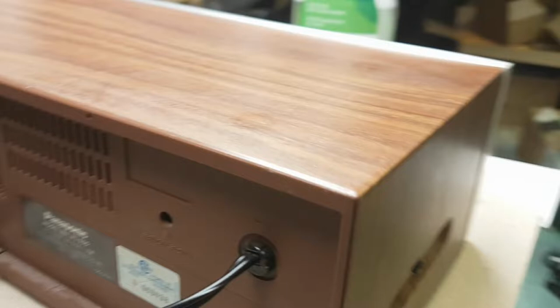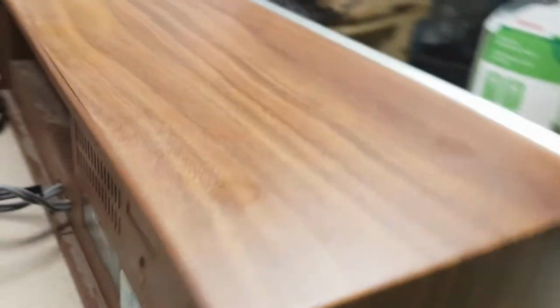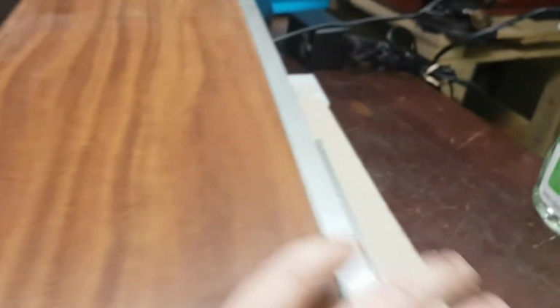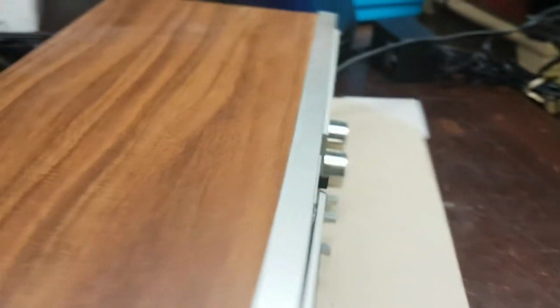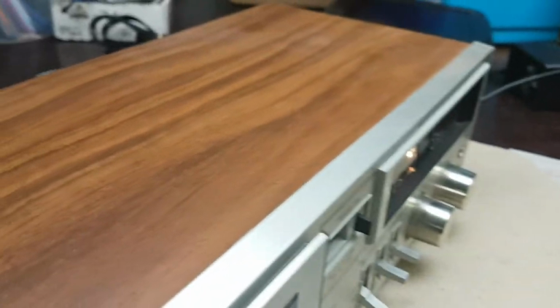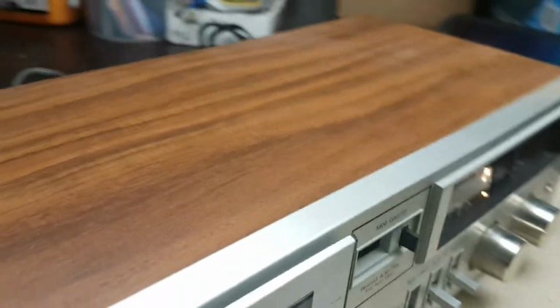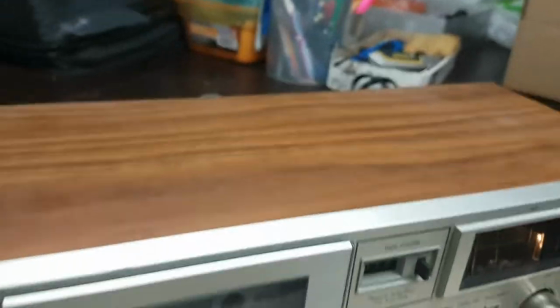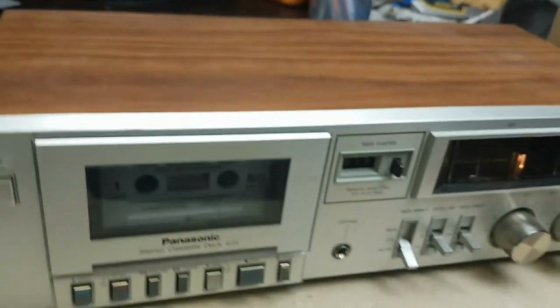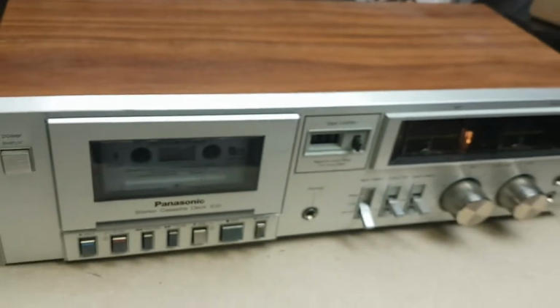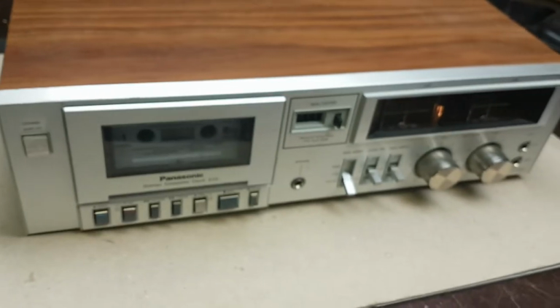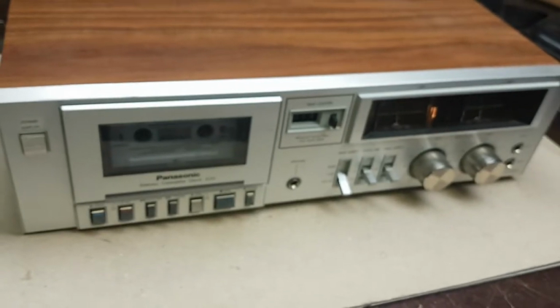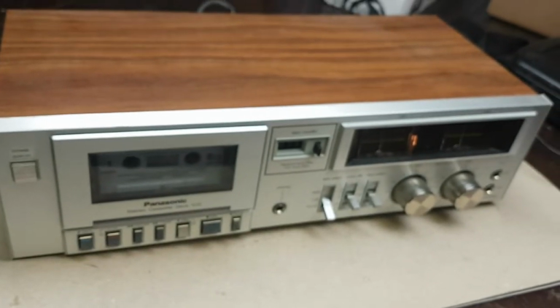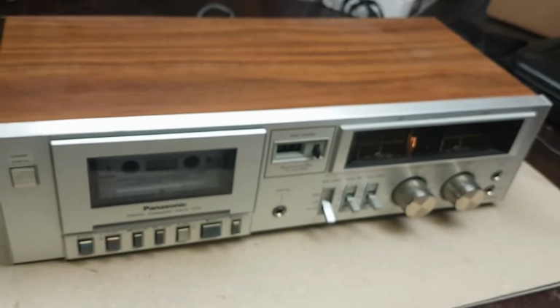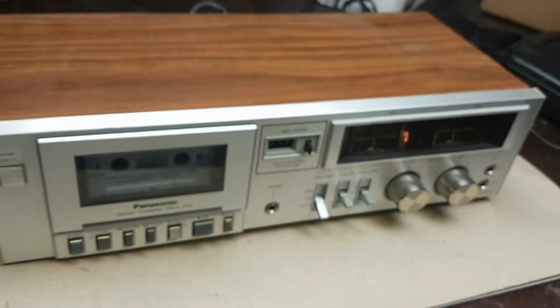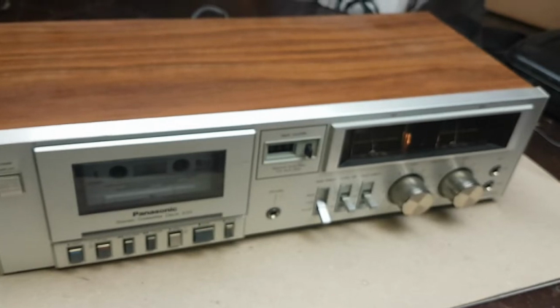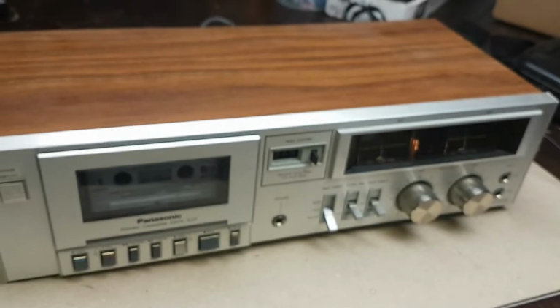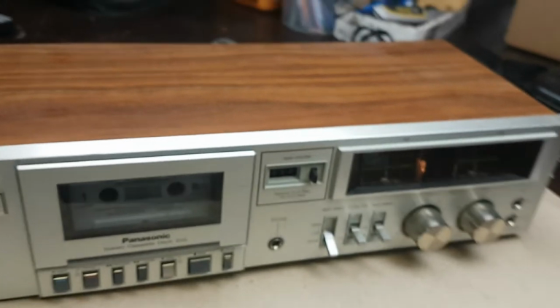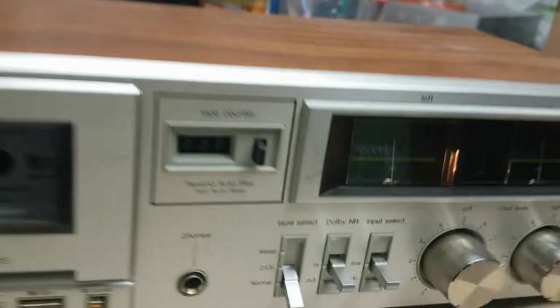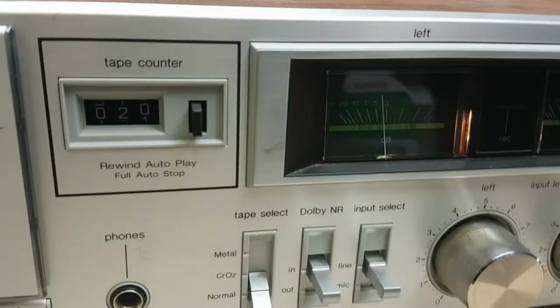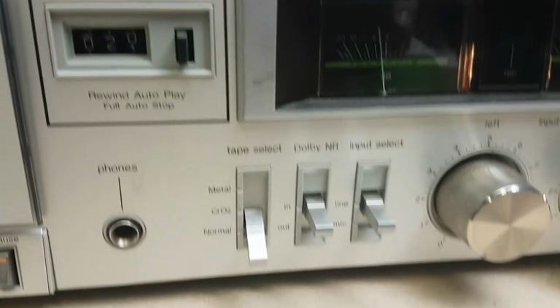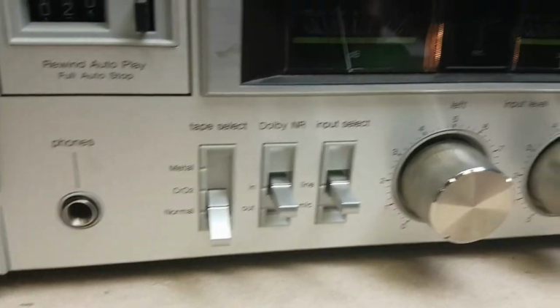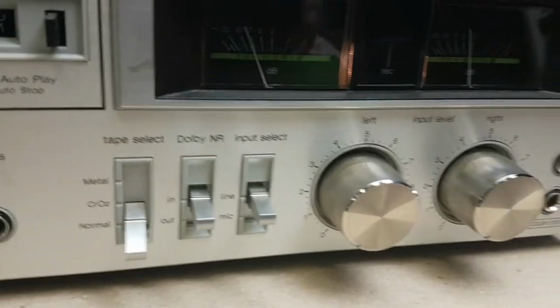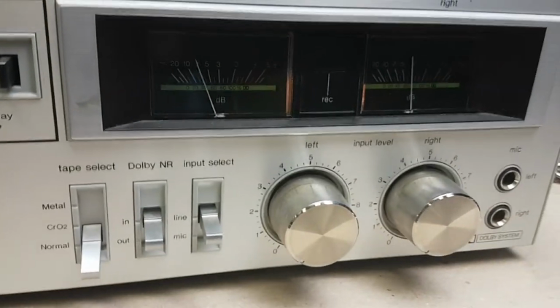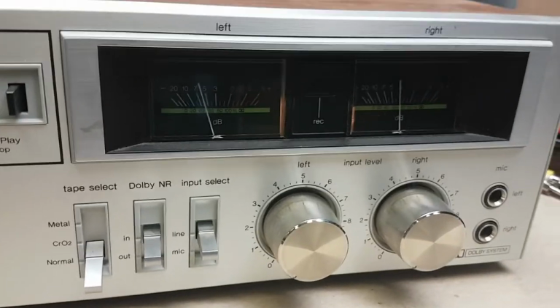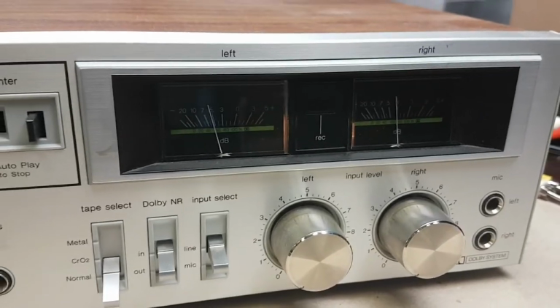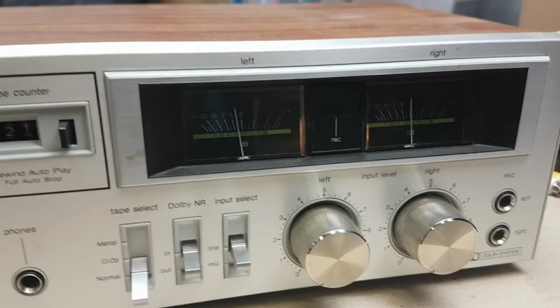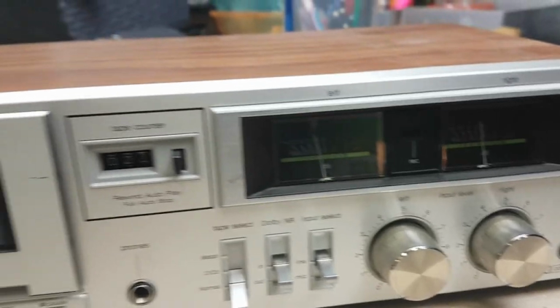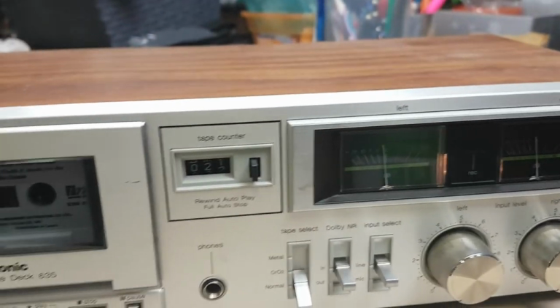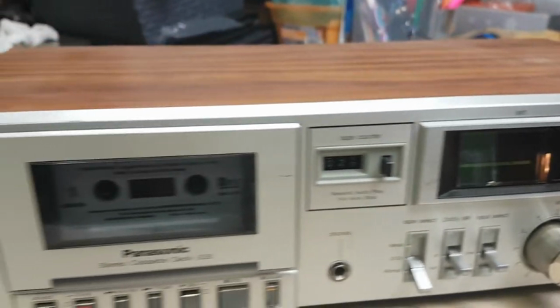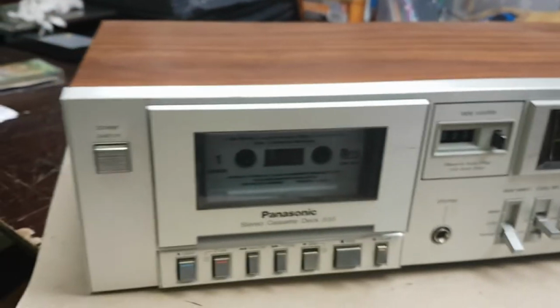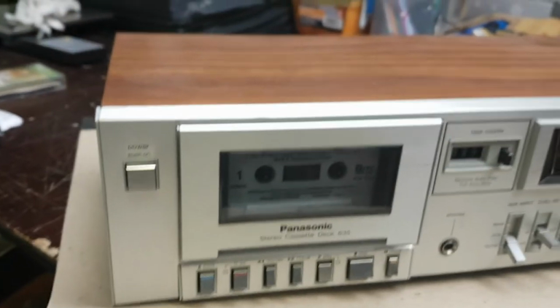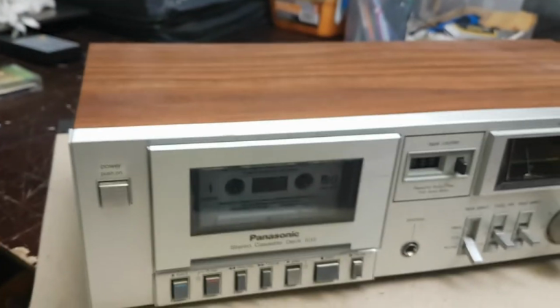I think this would be pretty nice with any old stereo system. It's got a few features — not super fancy, but rock and roll. We'll go ahead and hold on this video.